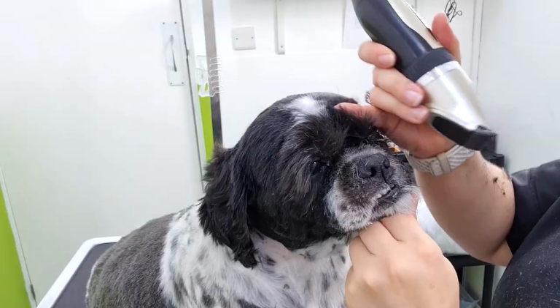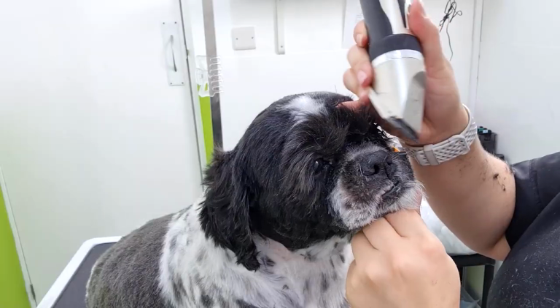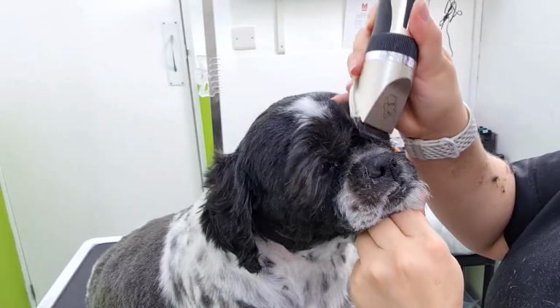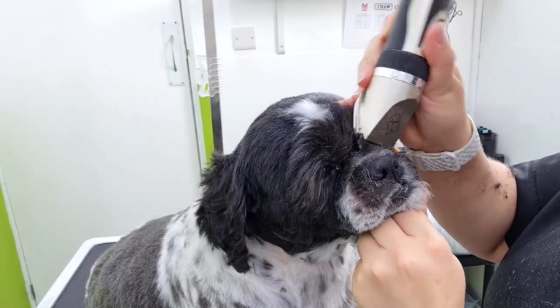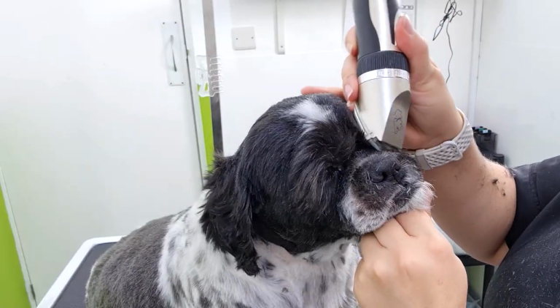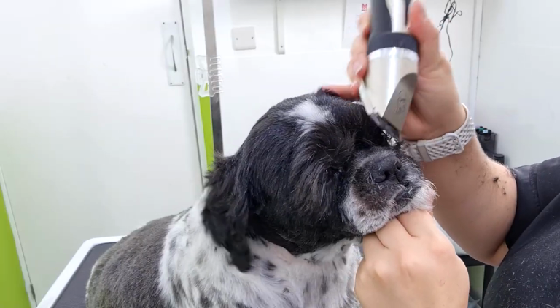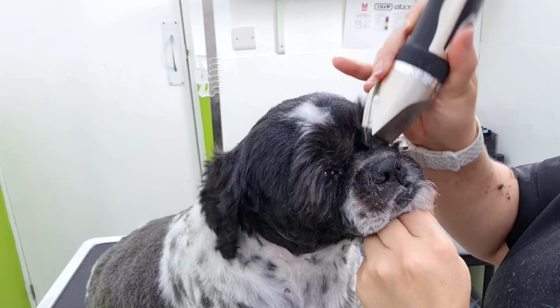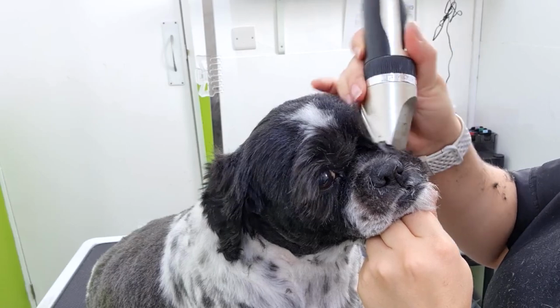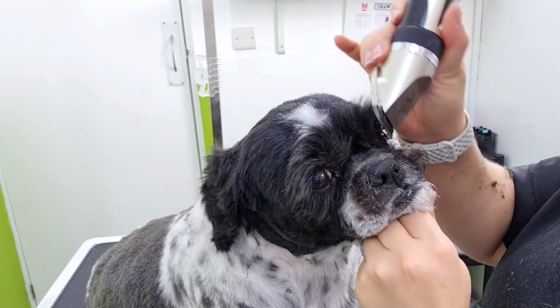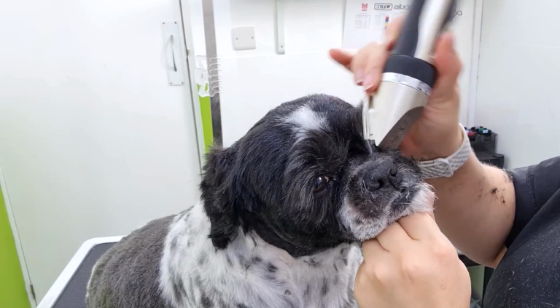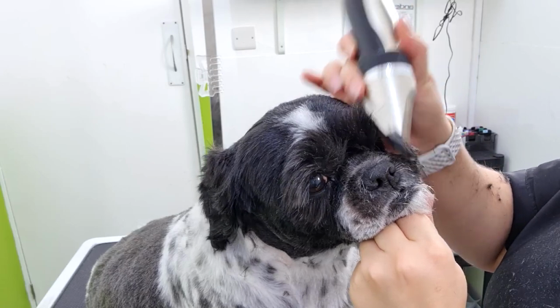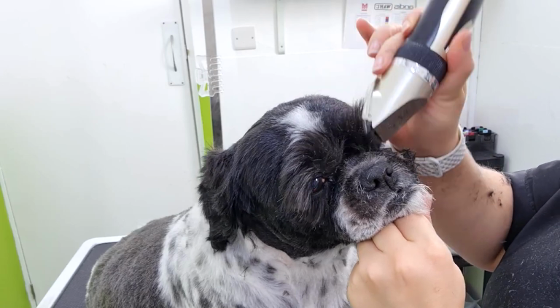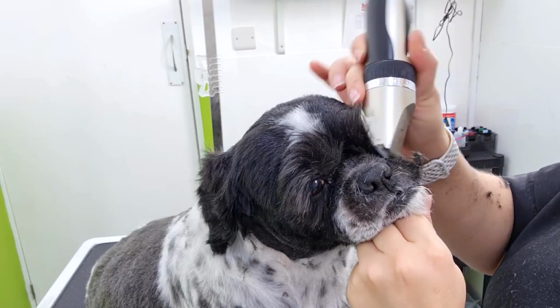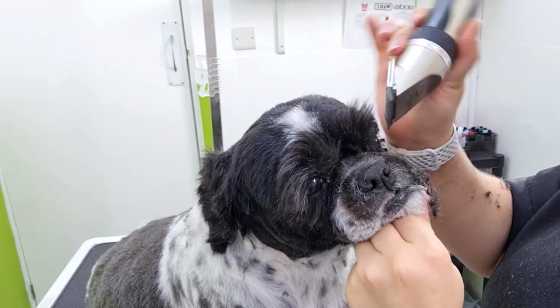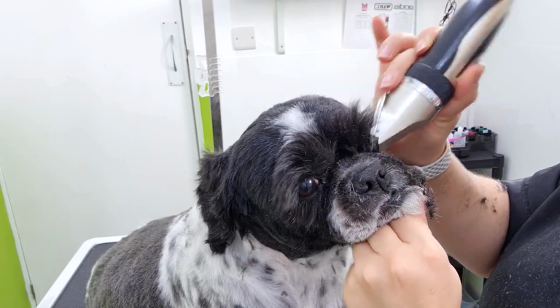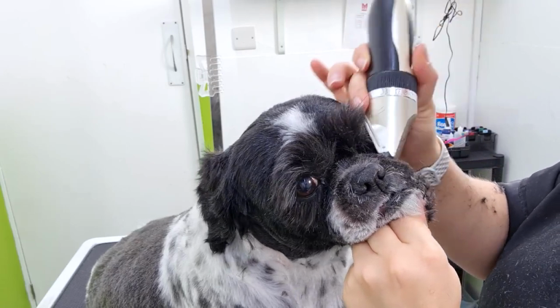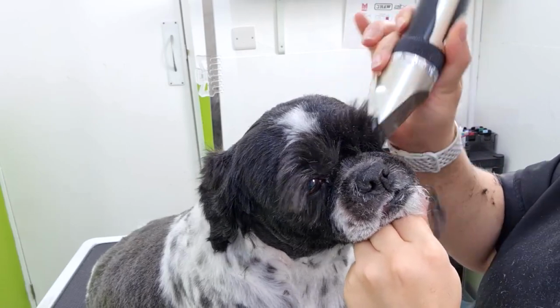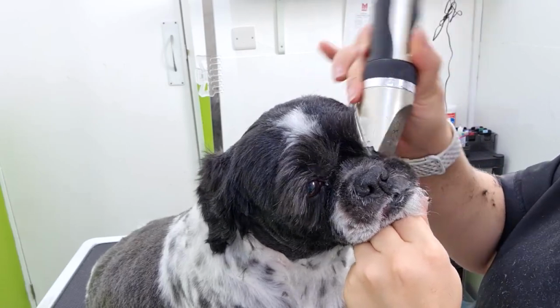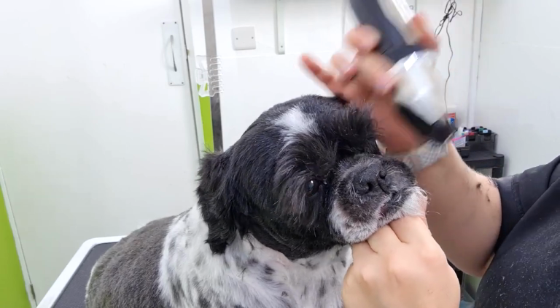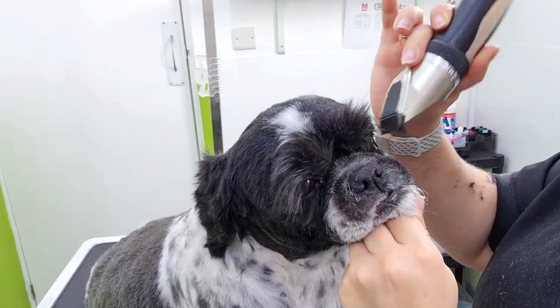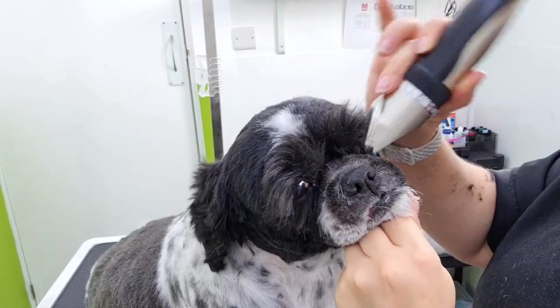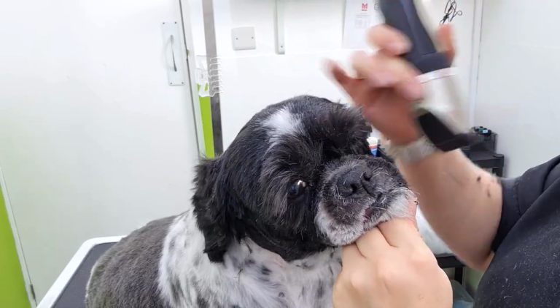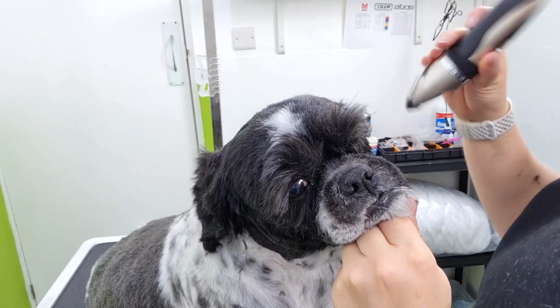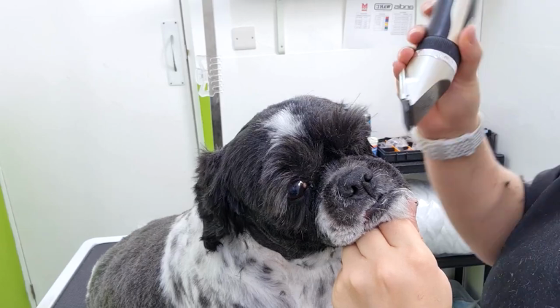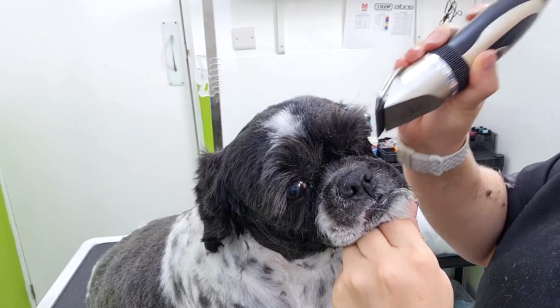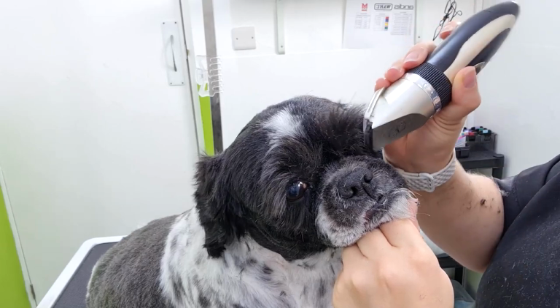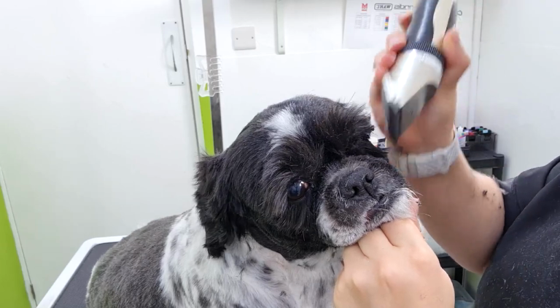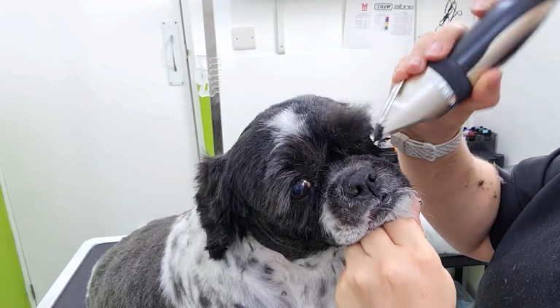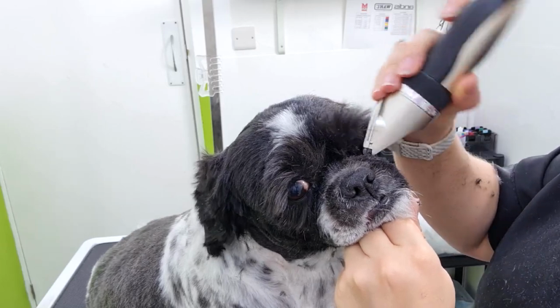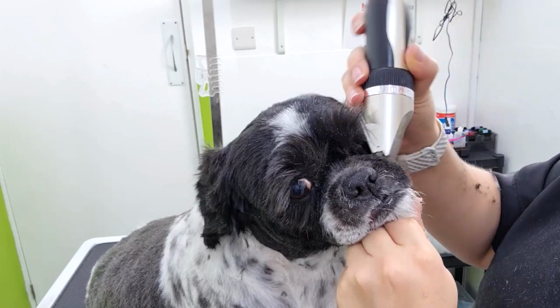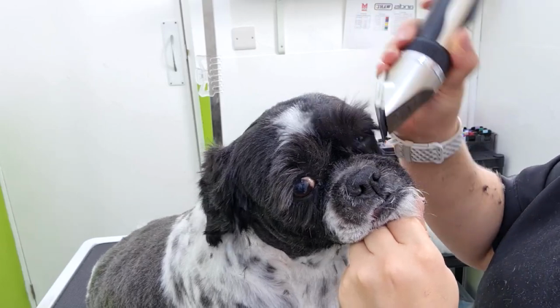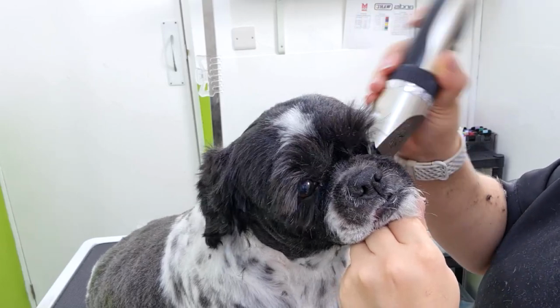Once I have clipped the muzzle, I gently pull the brow back with my finger just to expose the under eye and gently scoop the hair from under the eye. You always want to clip away from the eye for safety.